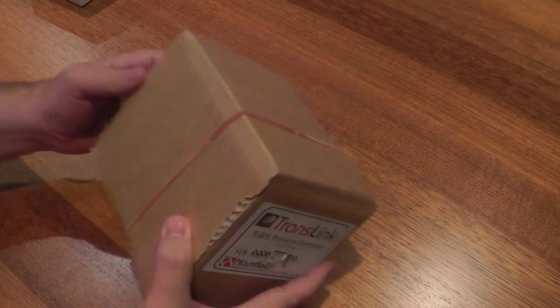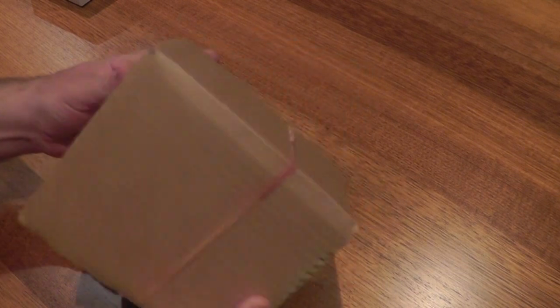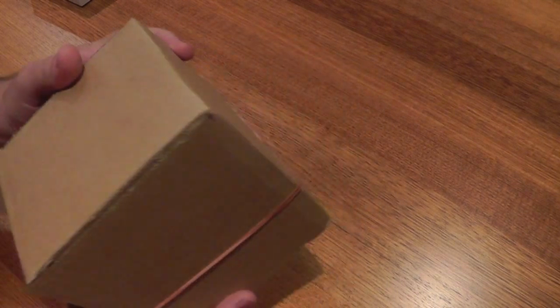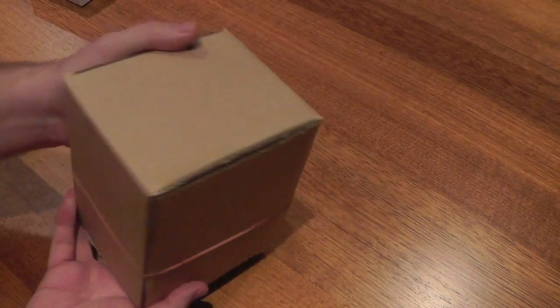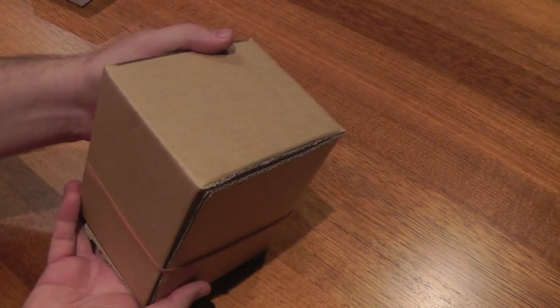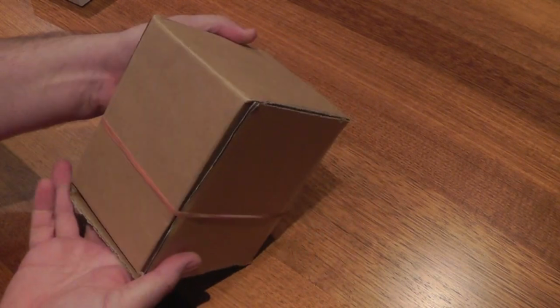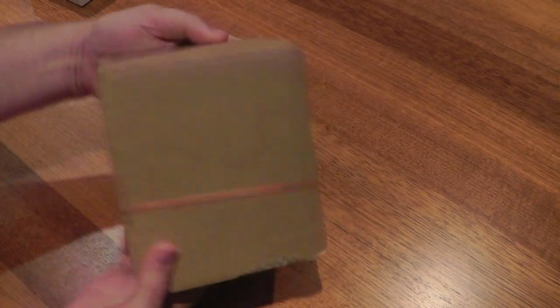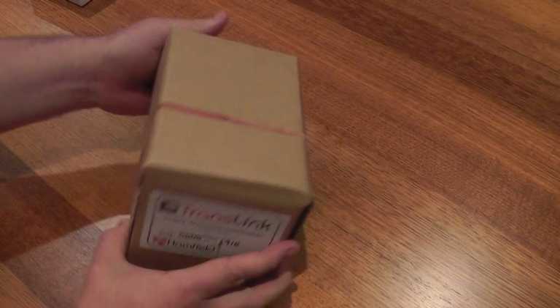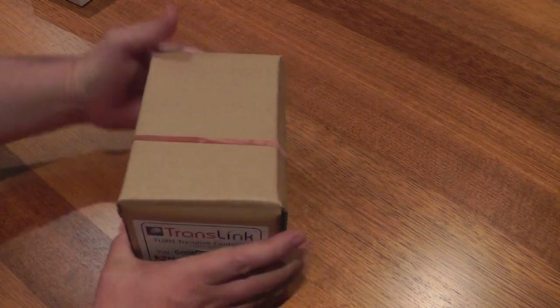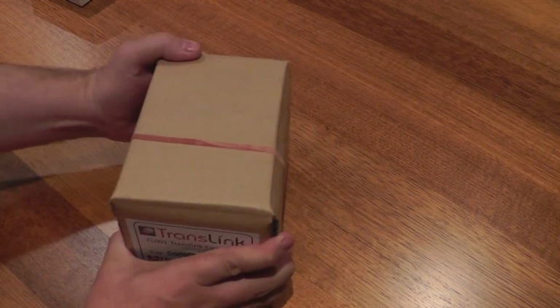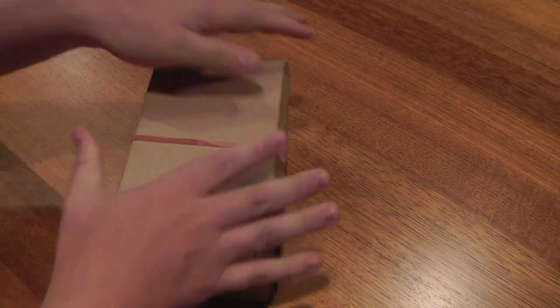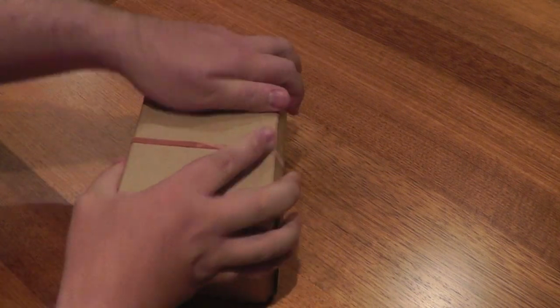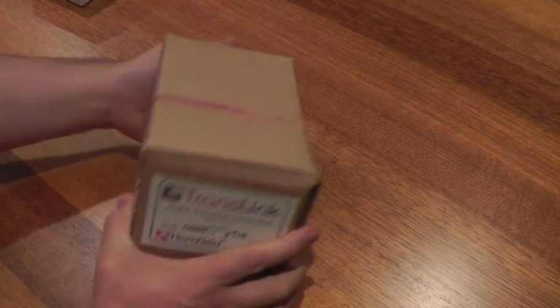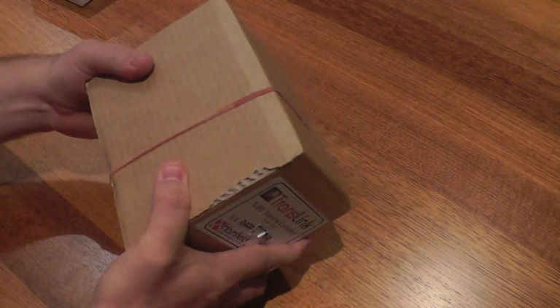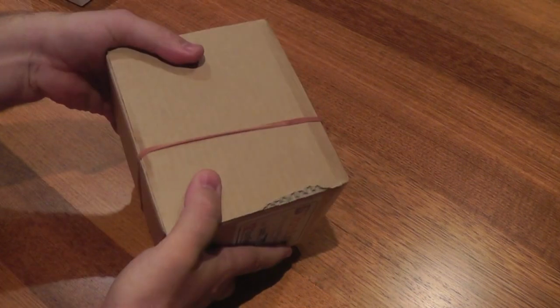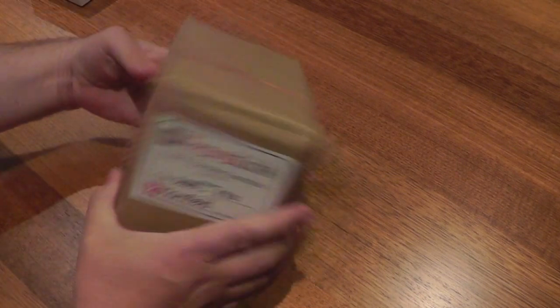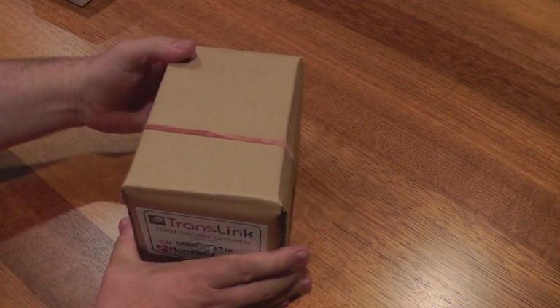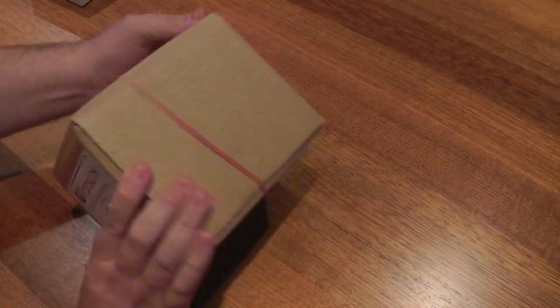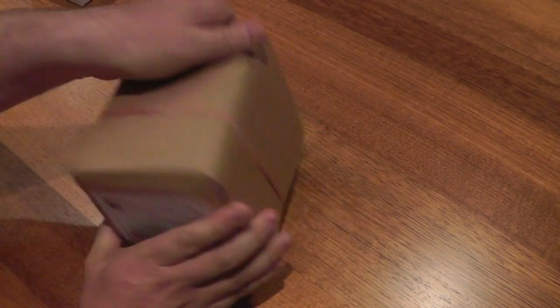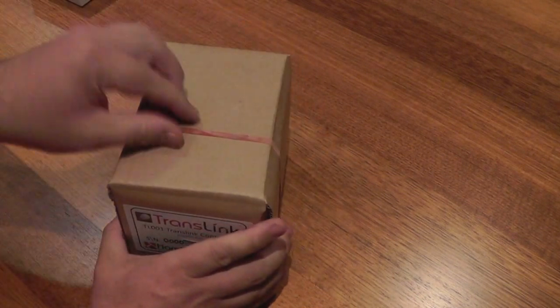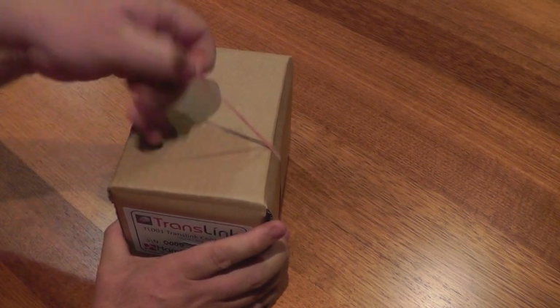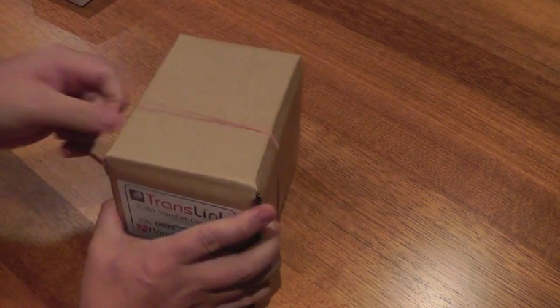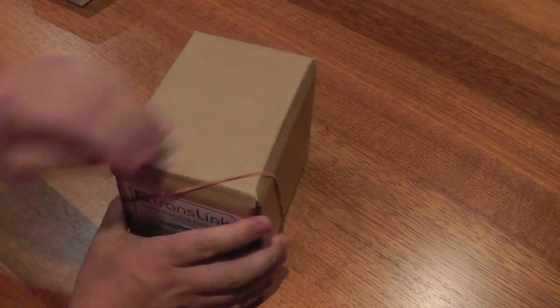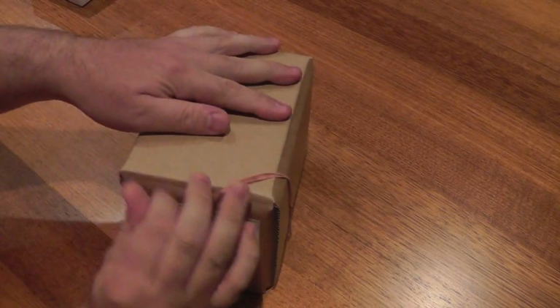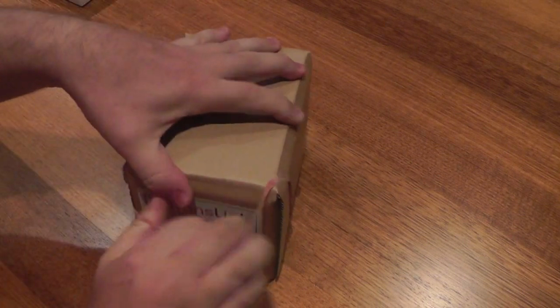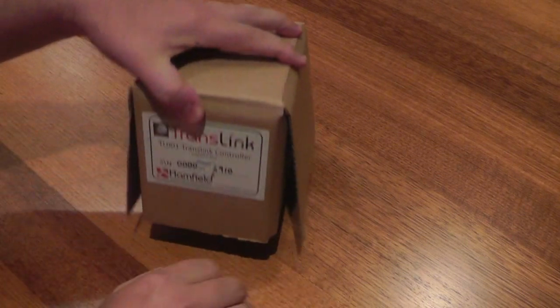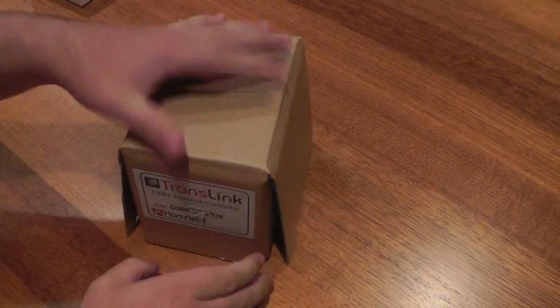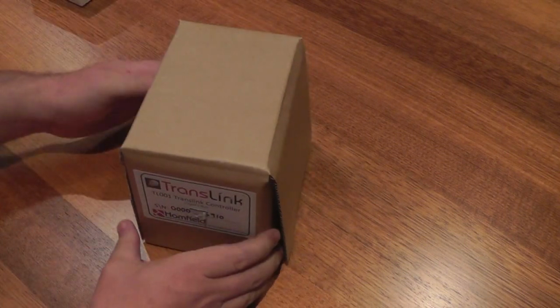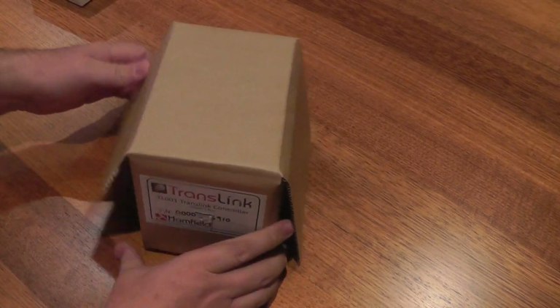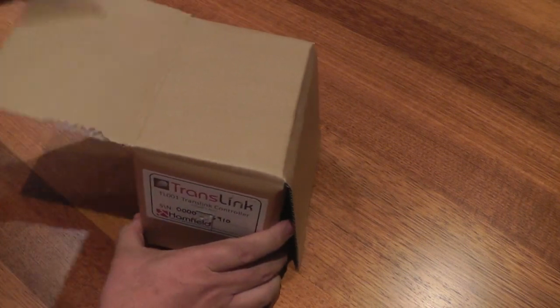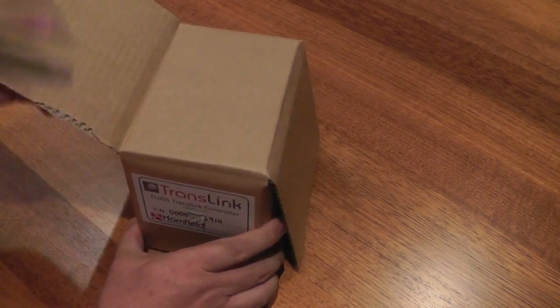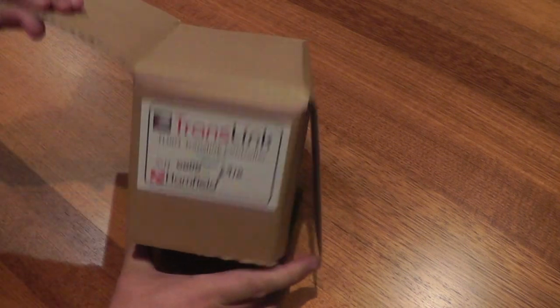The box comes in a nice sturdy shape. Let's have a look at what's inside.